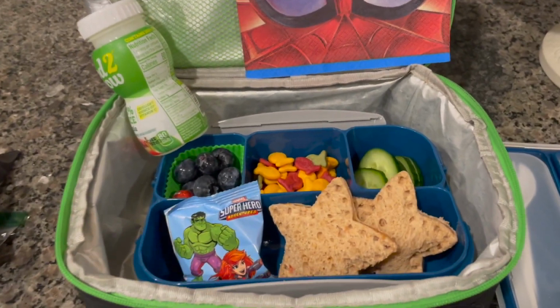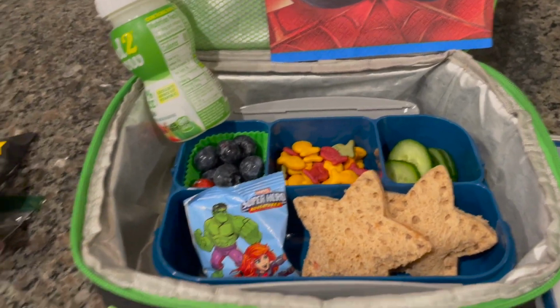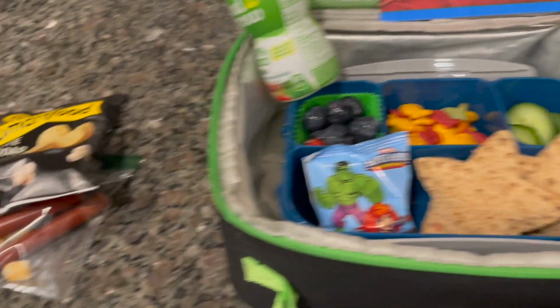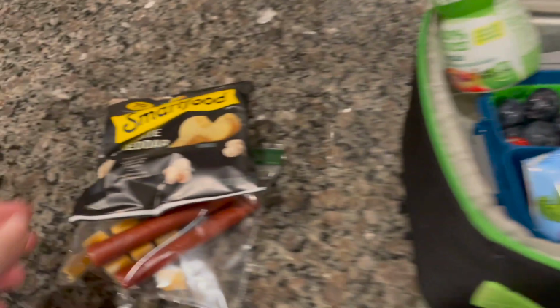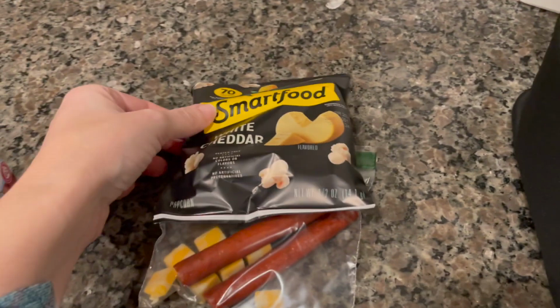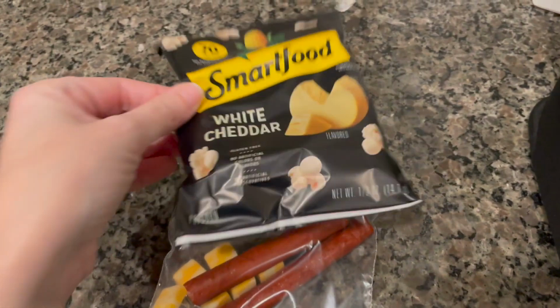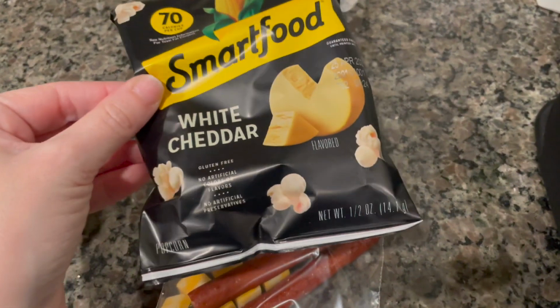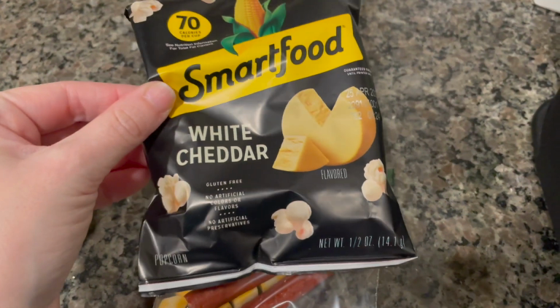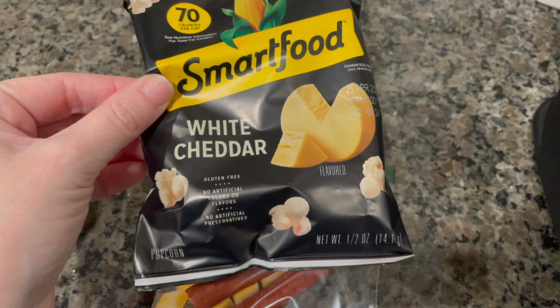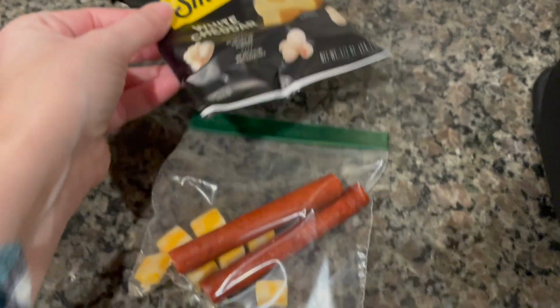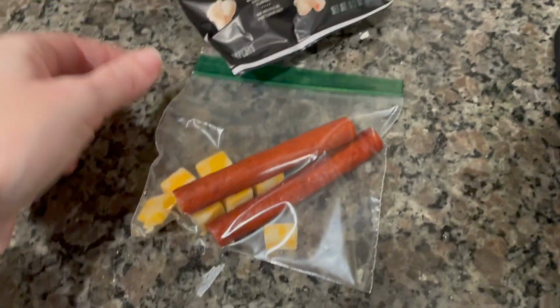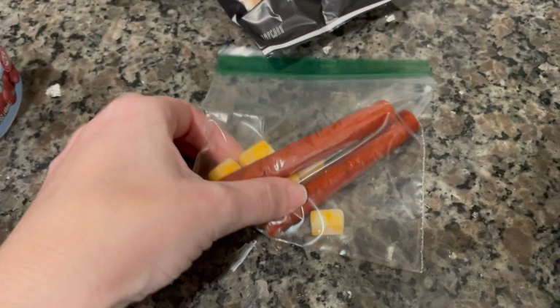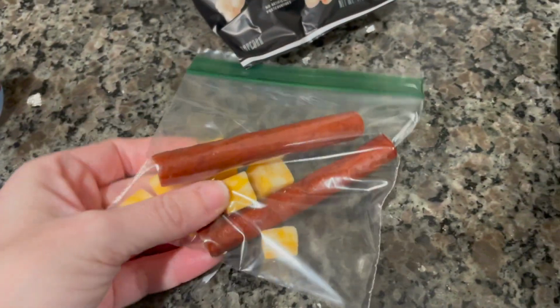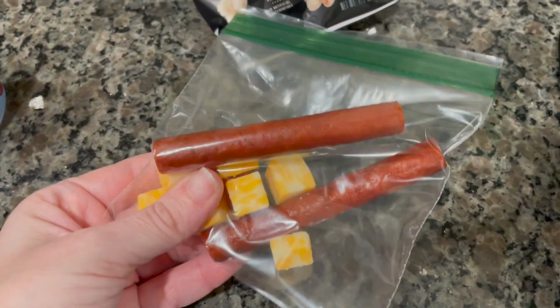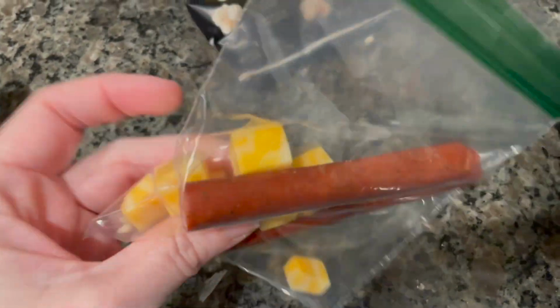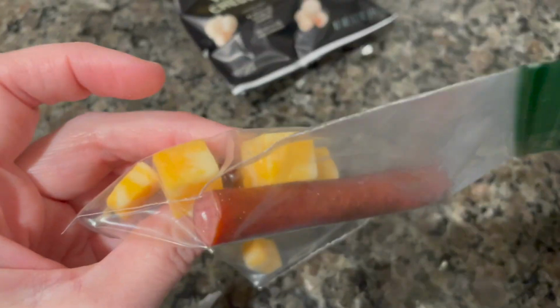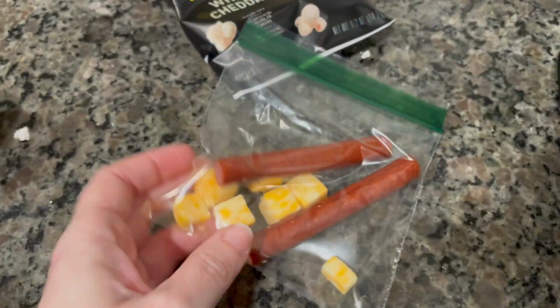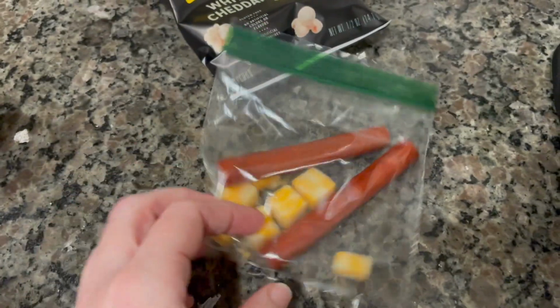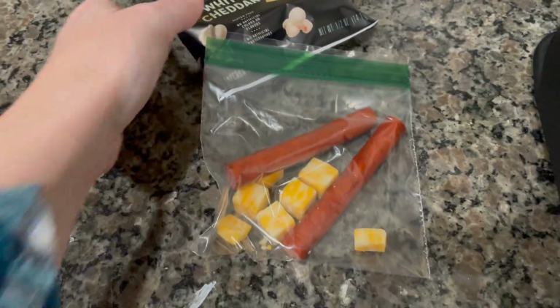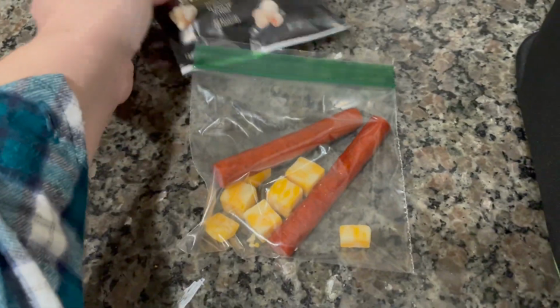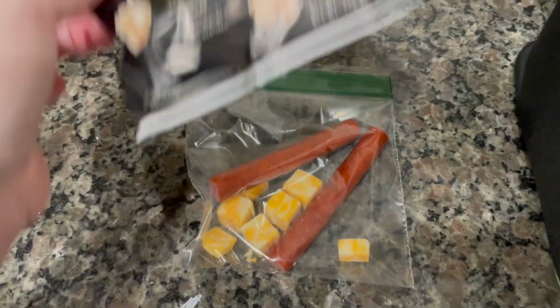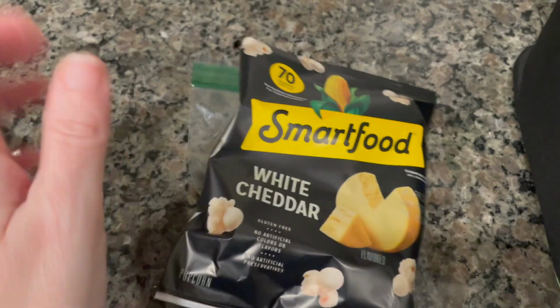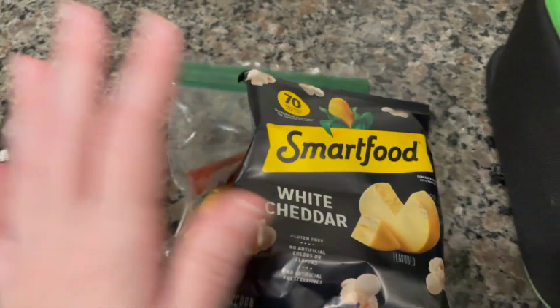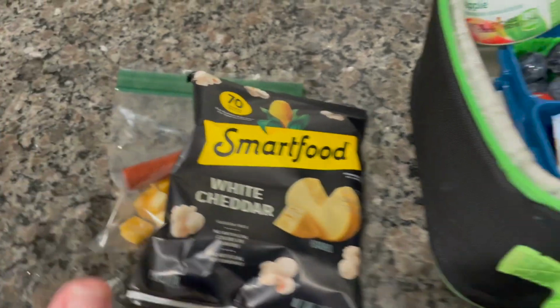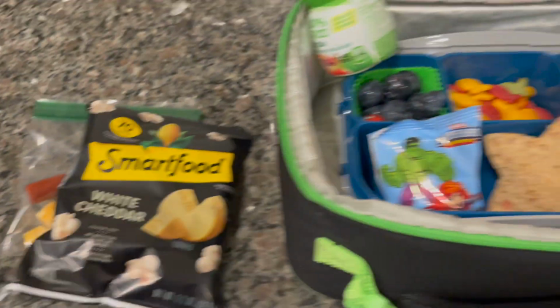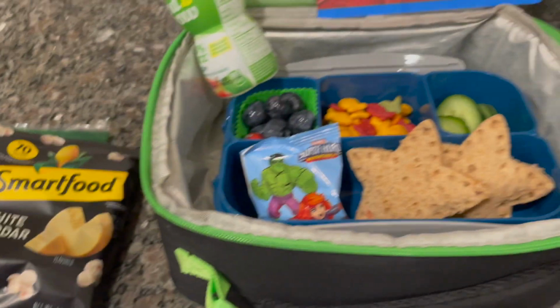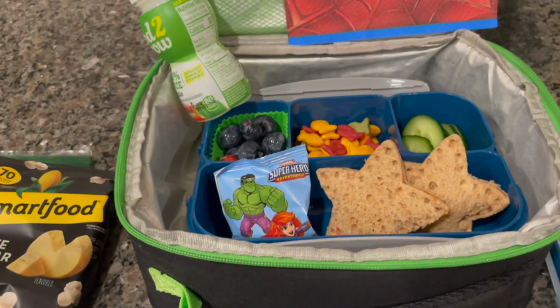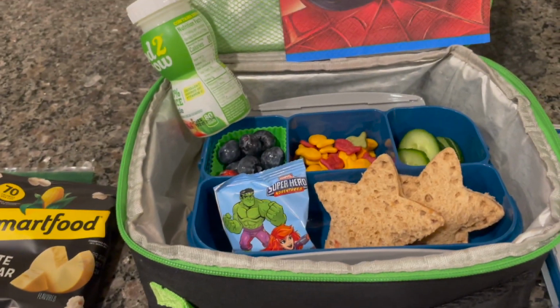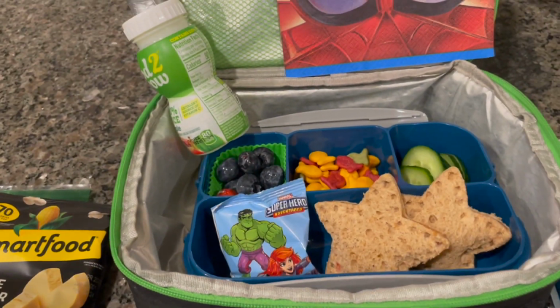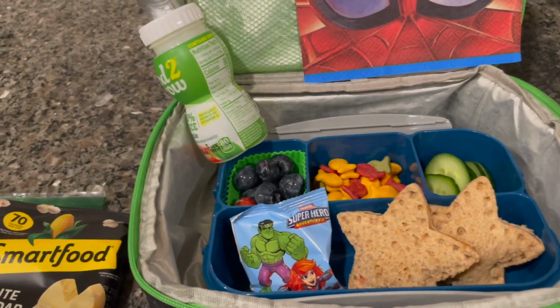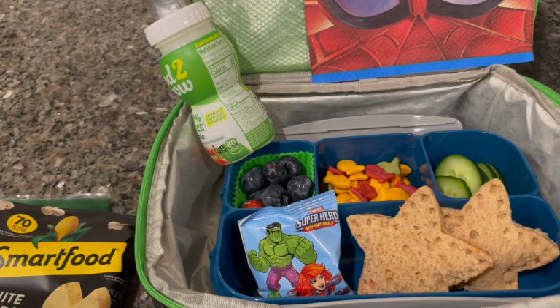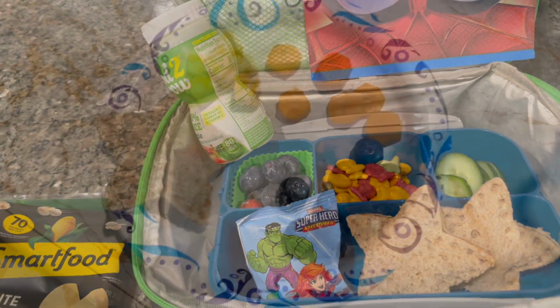And then for a snack, he's got the Smart Food white cheddar popcorn and two little turkey sticks and some cheese cubes. So that is his snack. He'll take his water bottle as usual. We'll meet you back here to see how he does today.